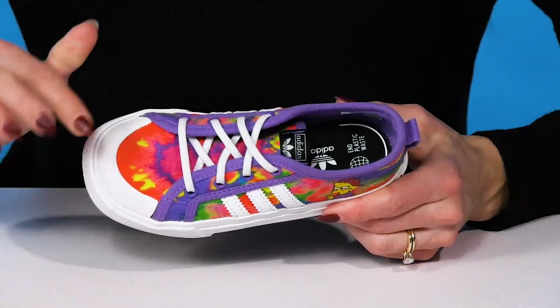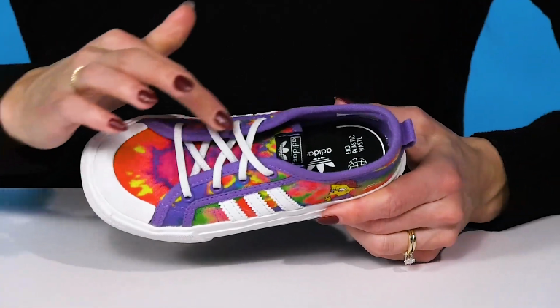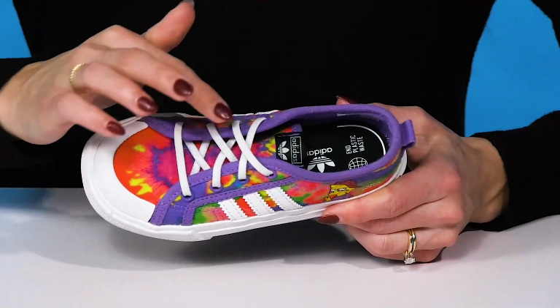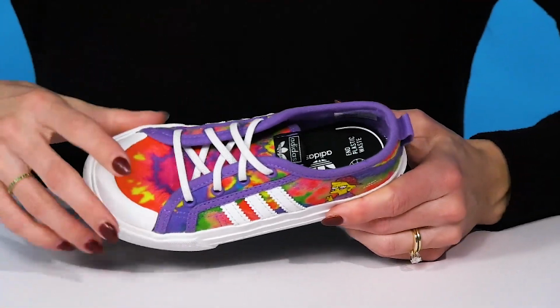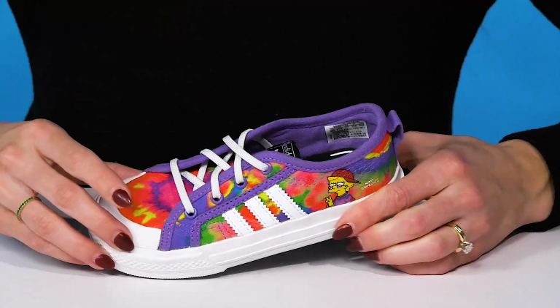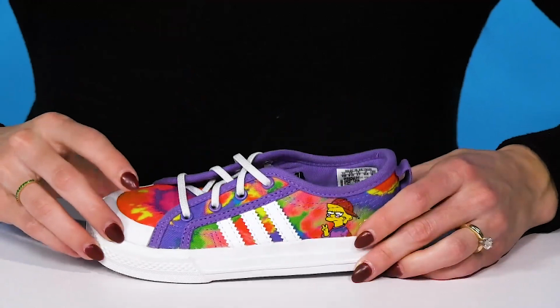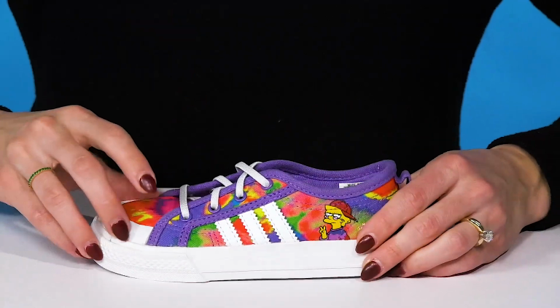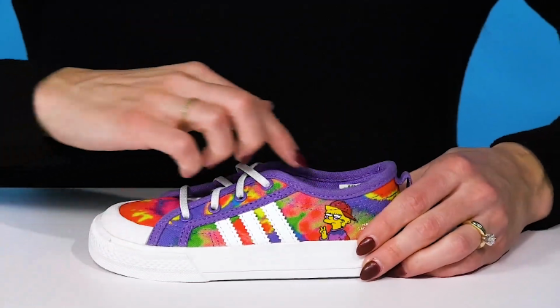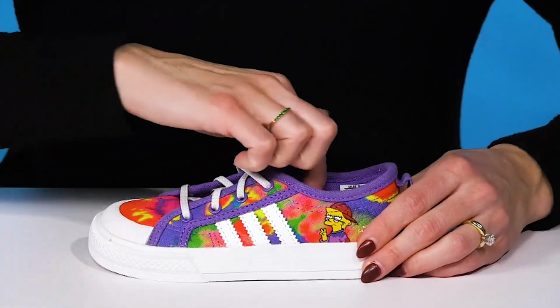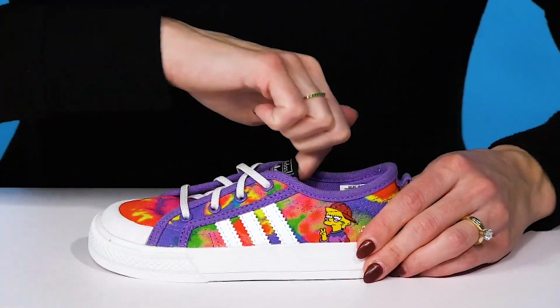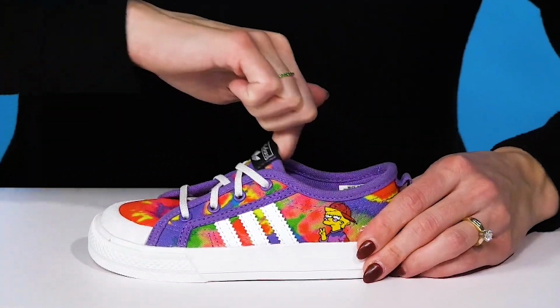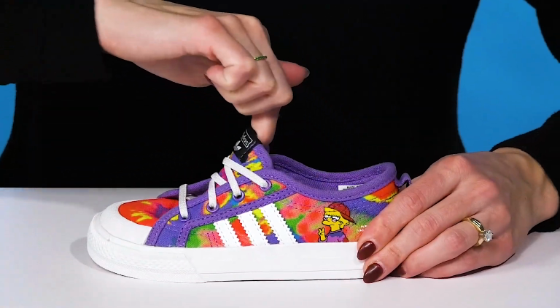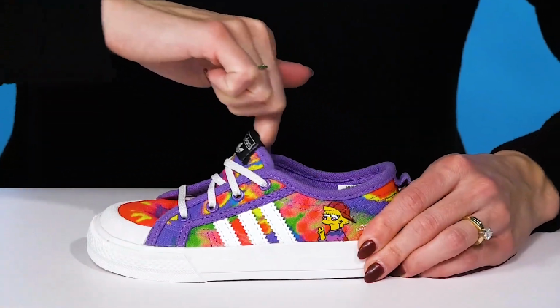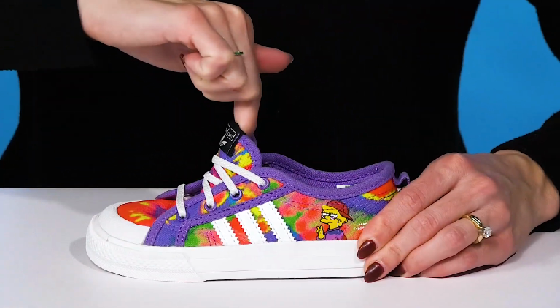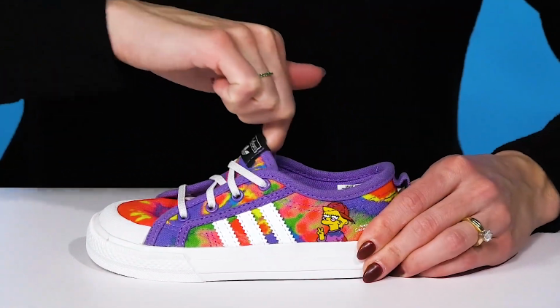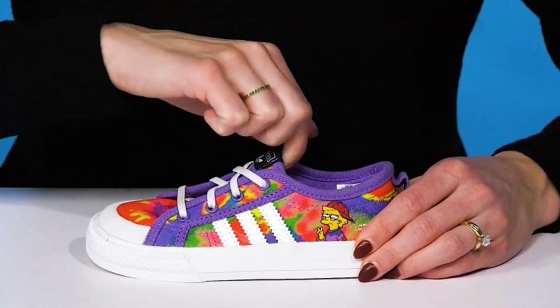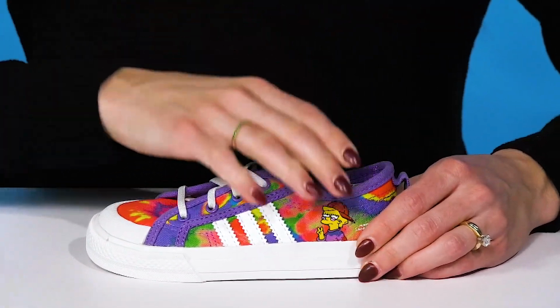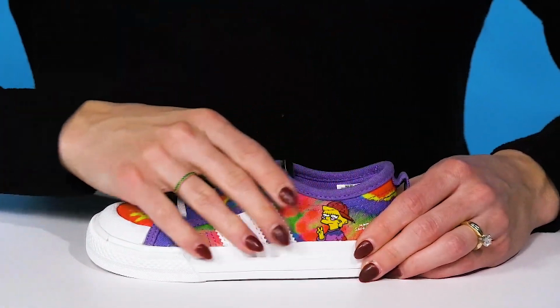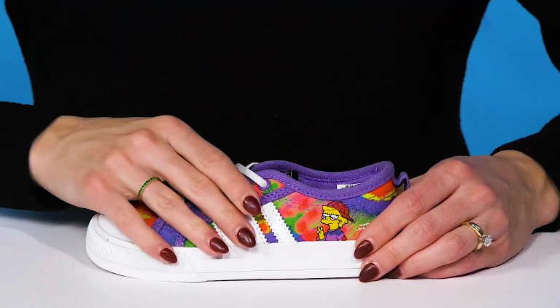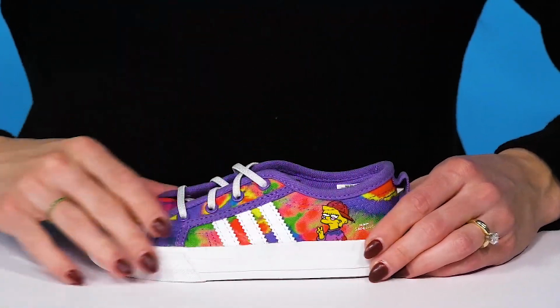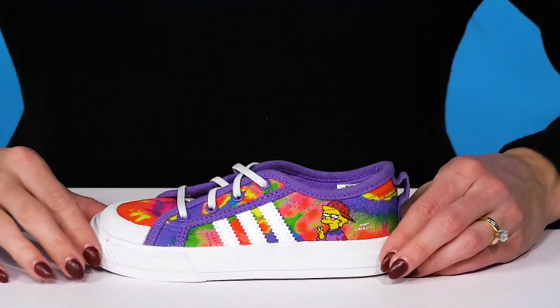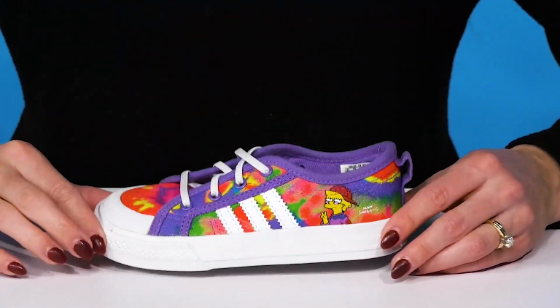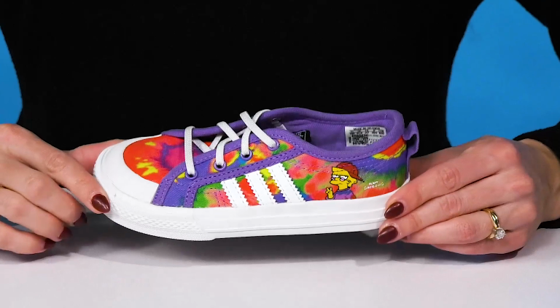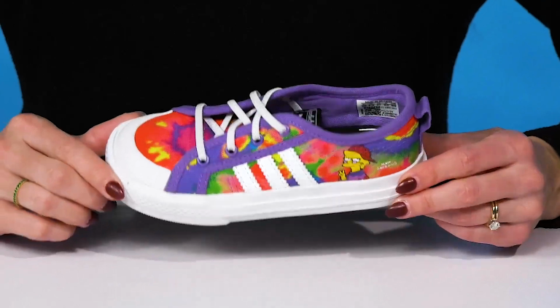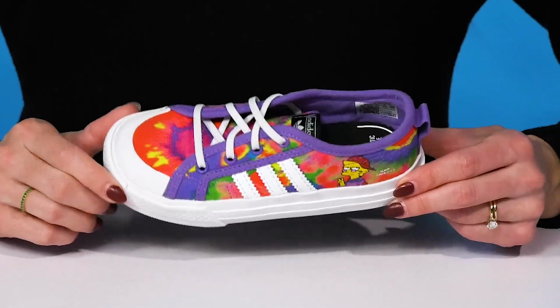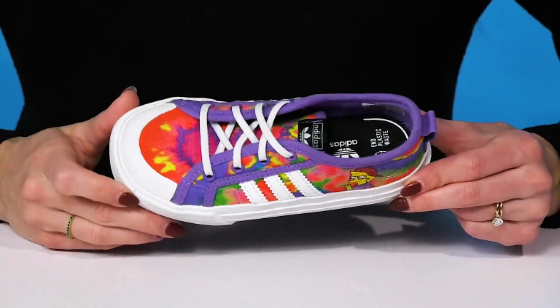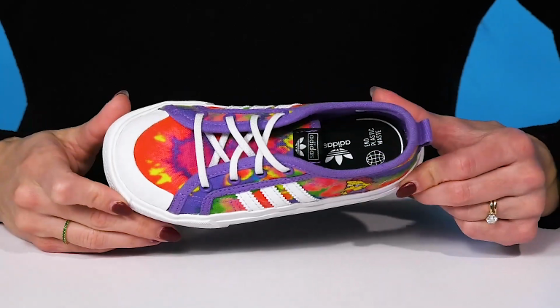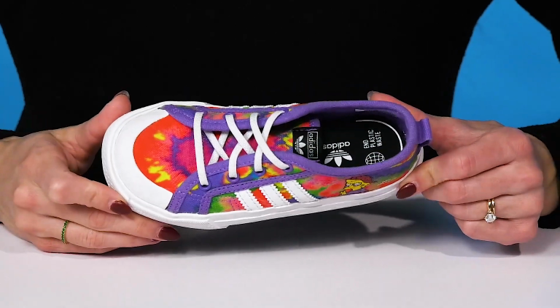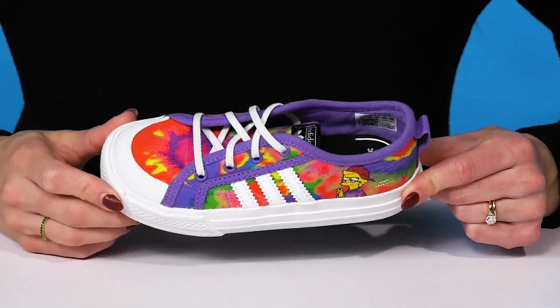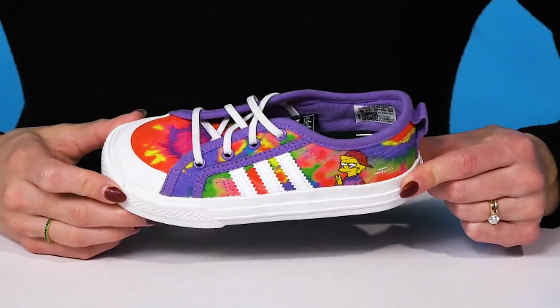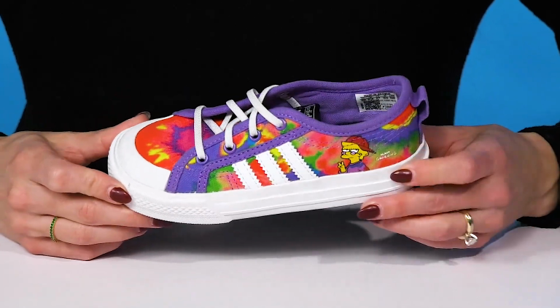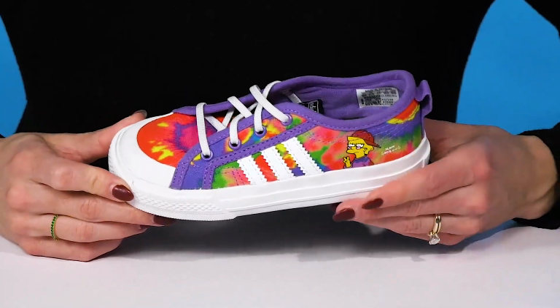They have elastic laces, so that's gonna give your kiddo a really stretchy fit, and it's gonna feel super secure as well without ever having to worry about those laces coming undone.